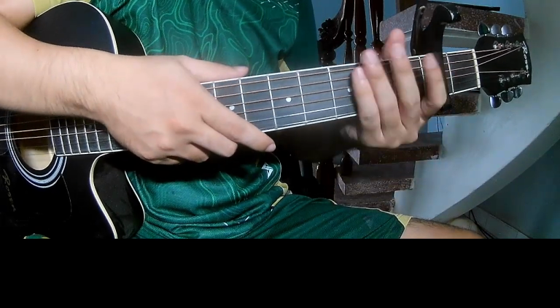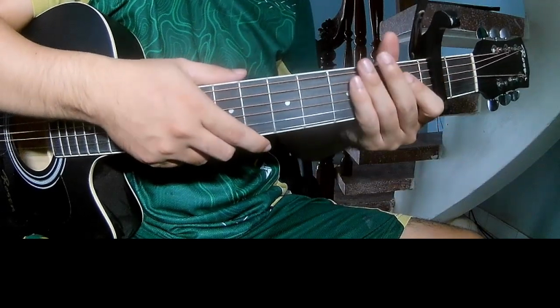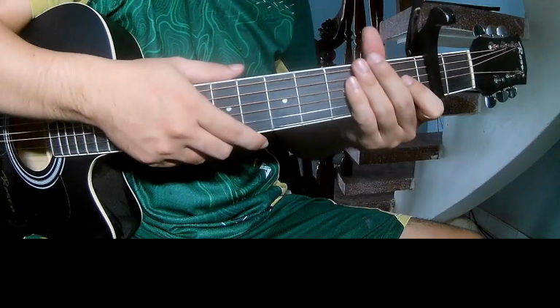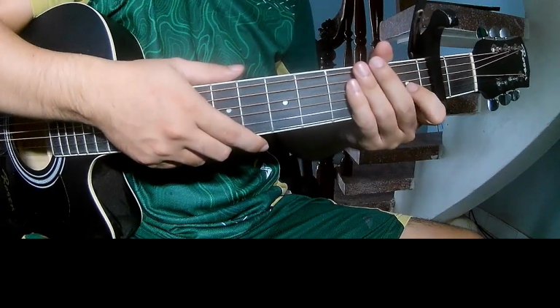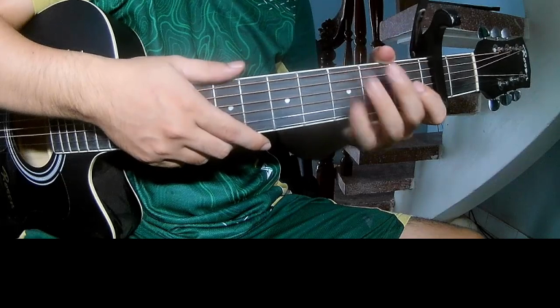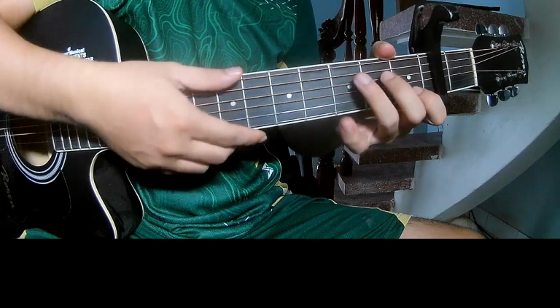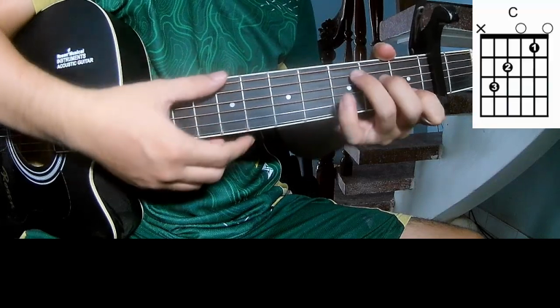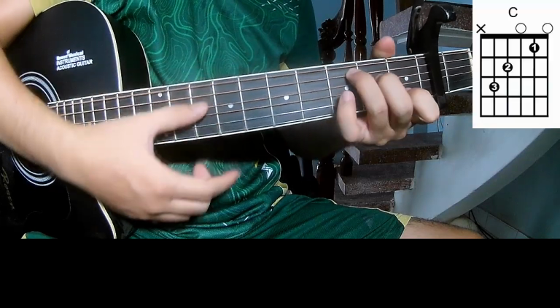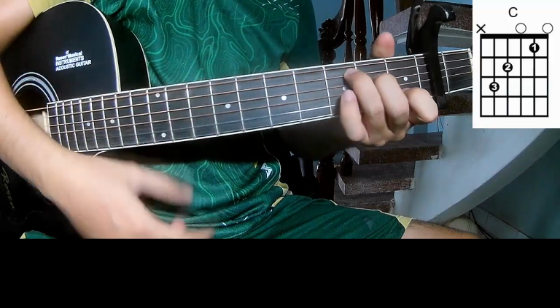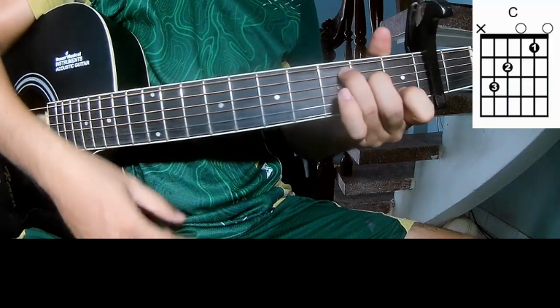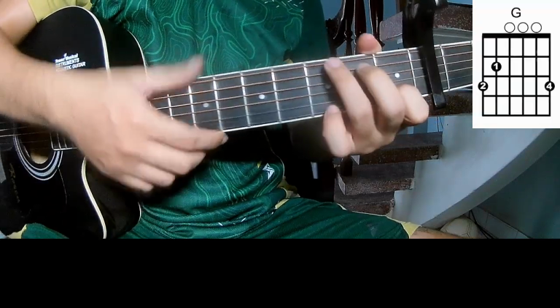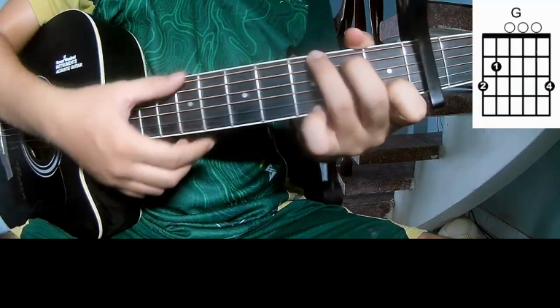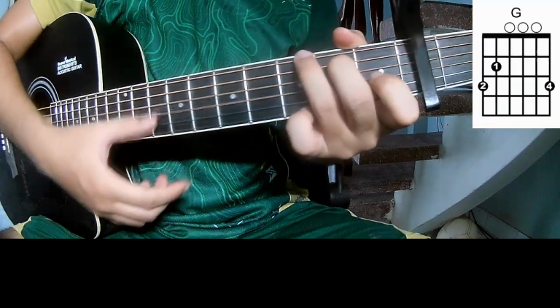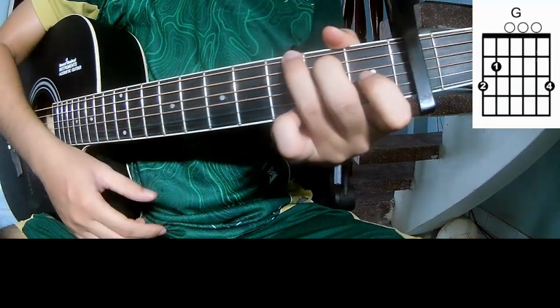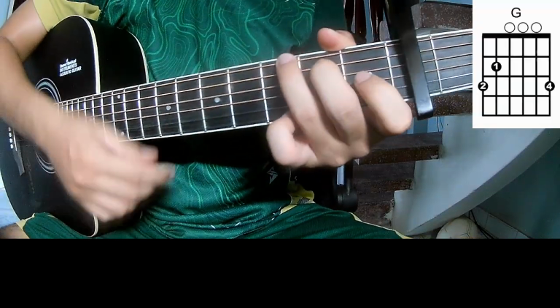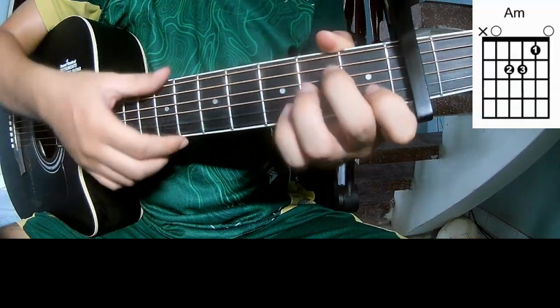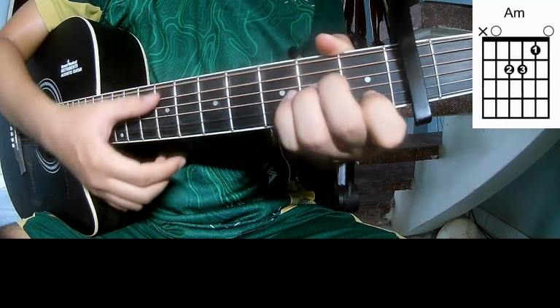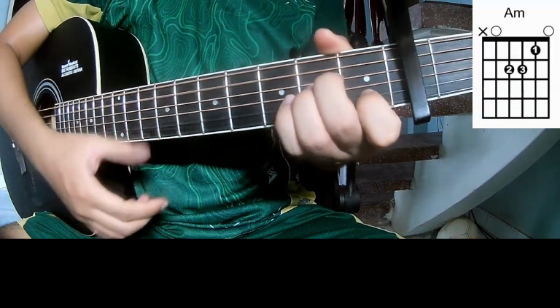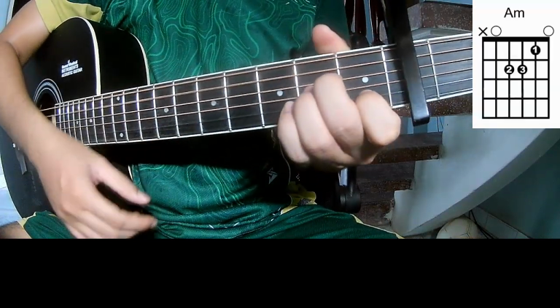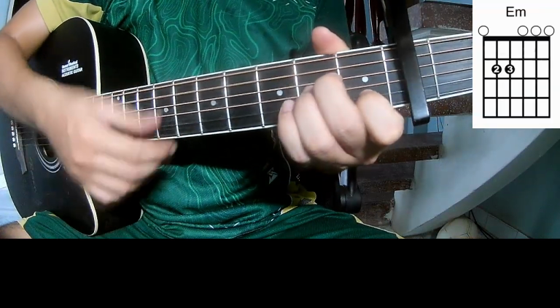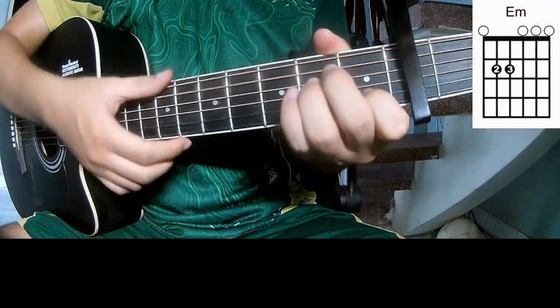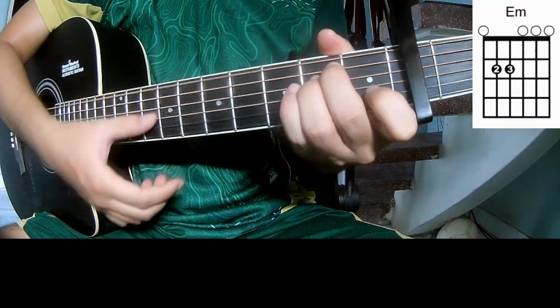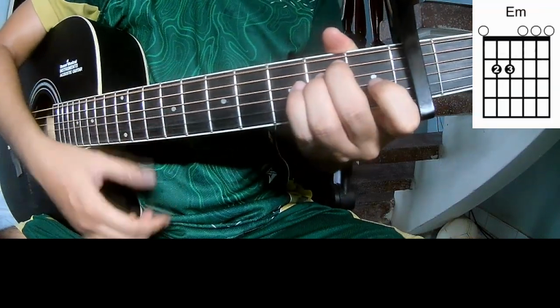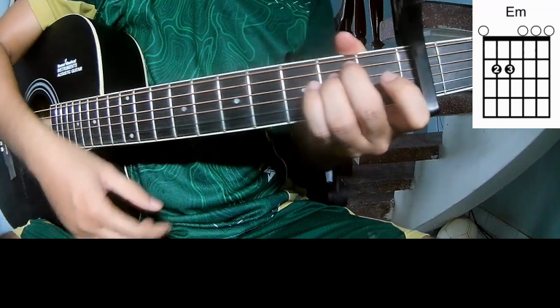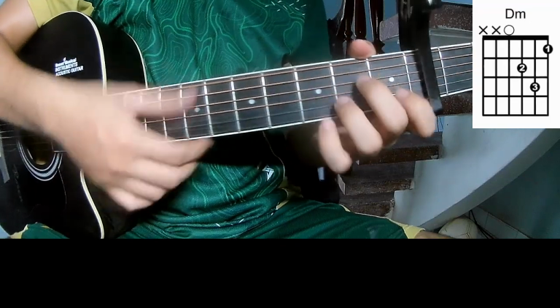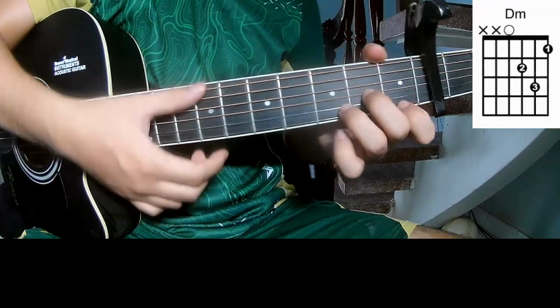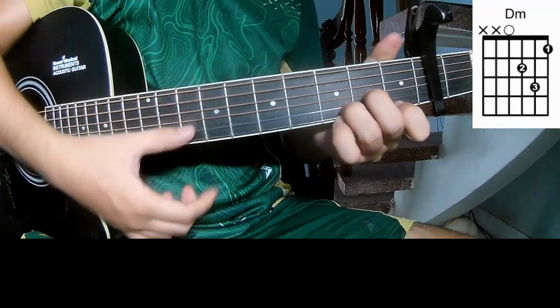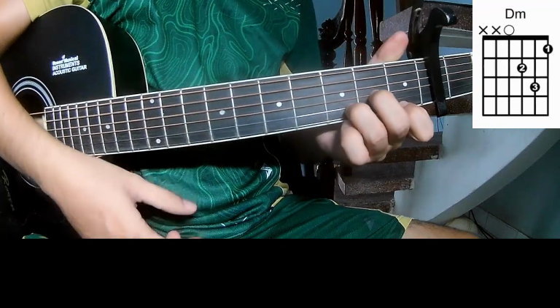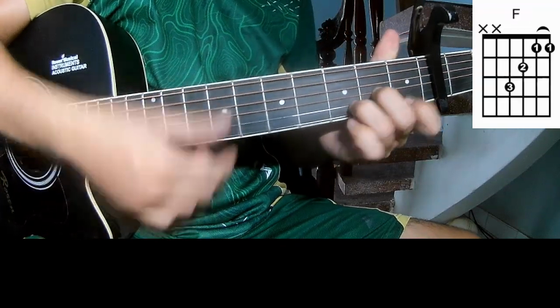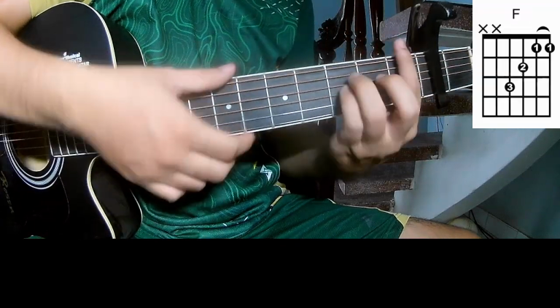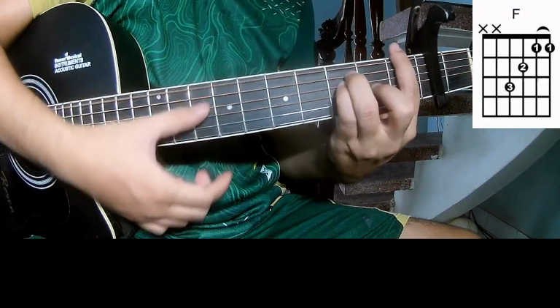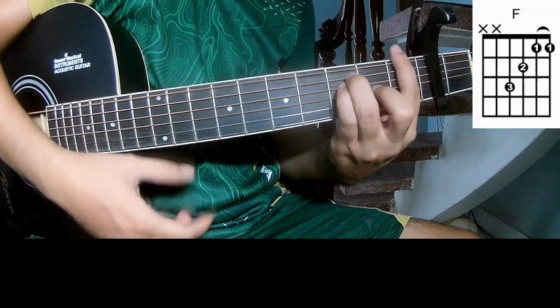The chords to this song are A, C, G, Am, Em, Bm, and Em.